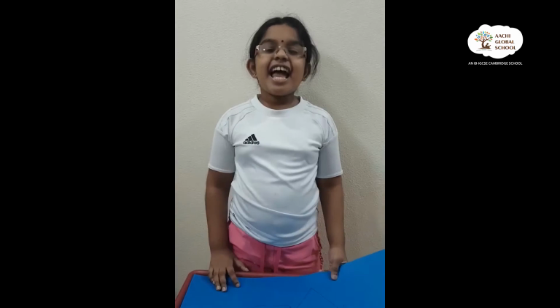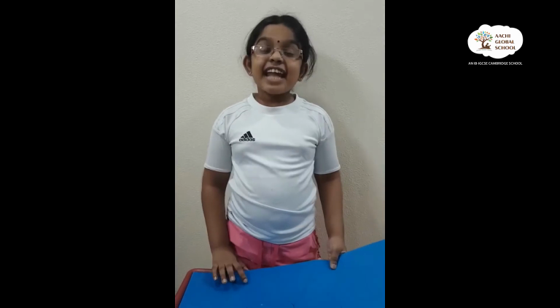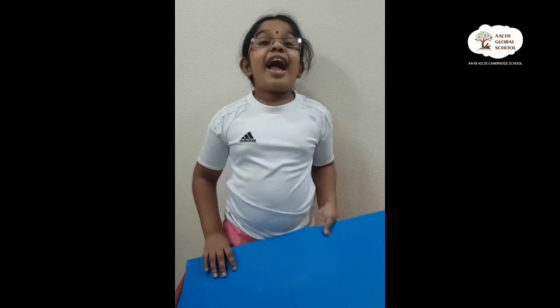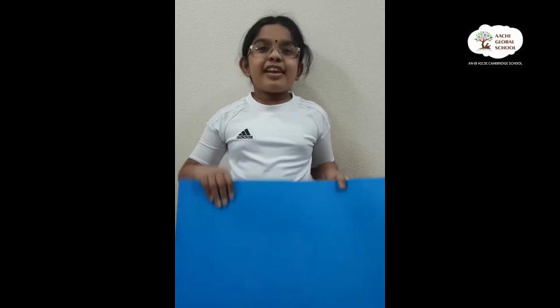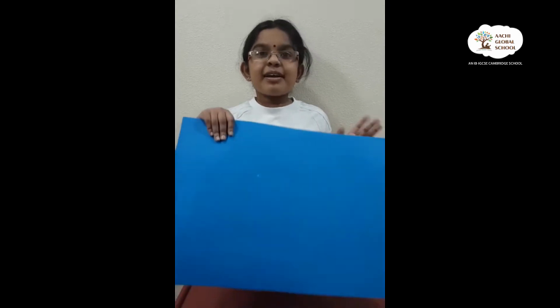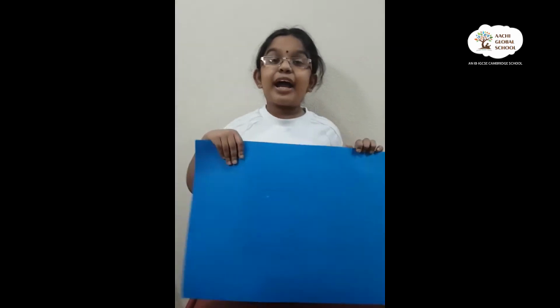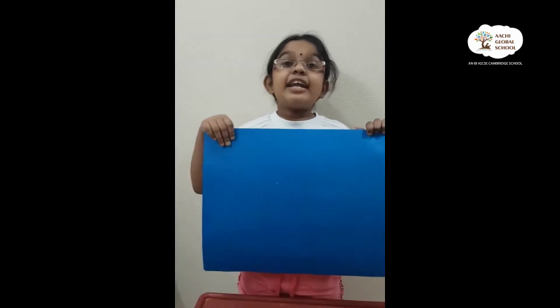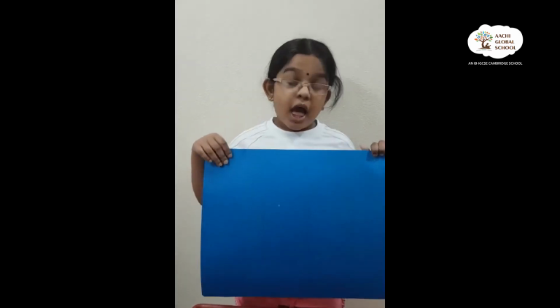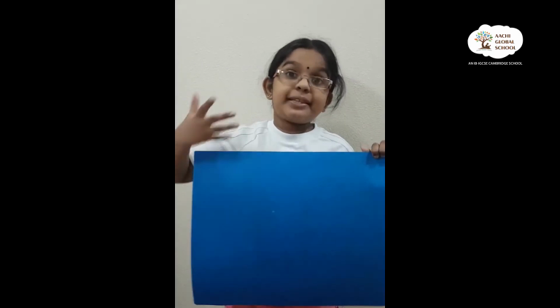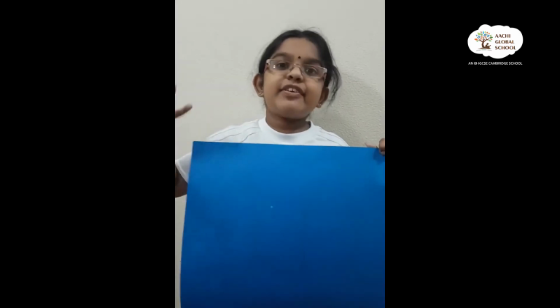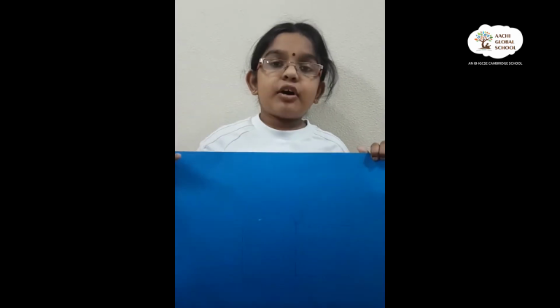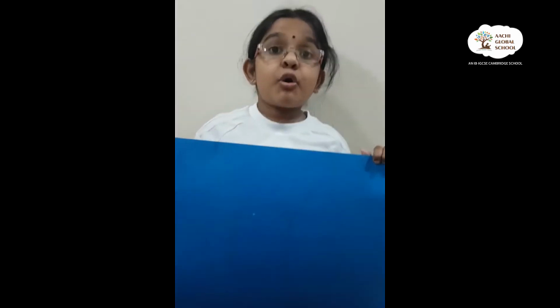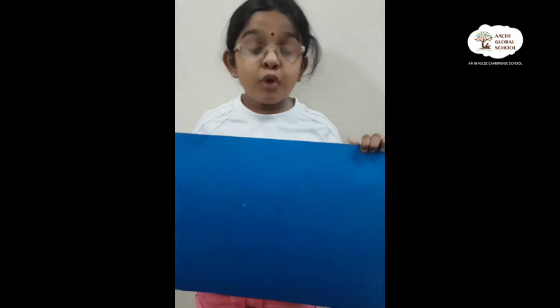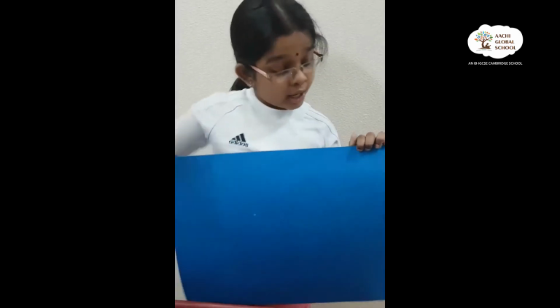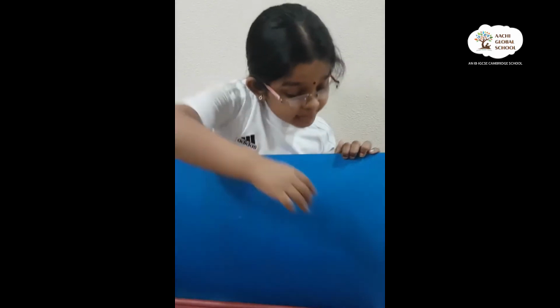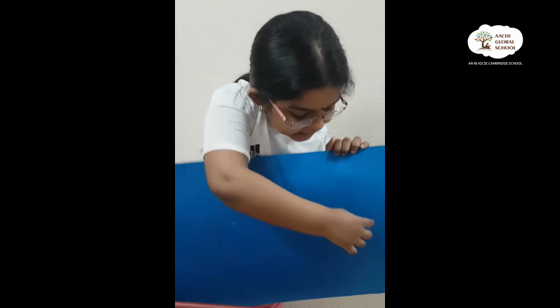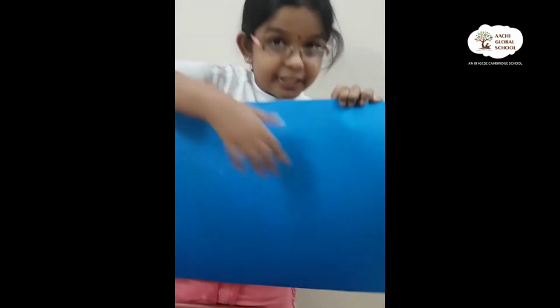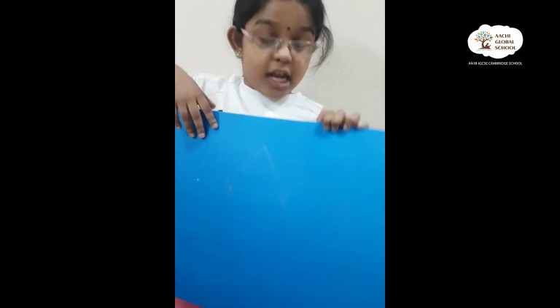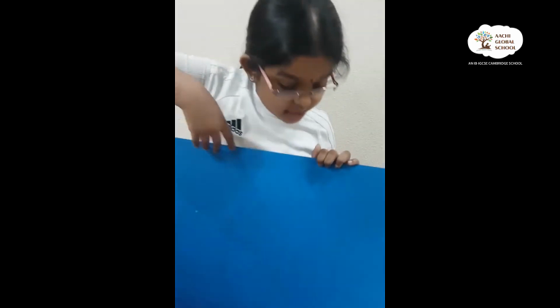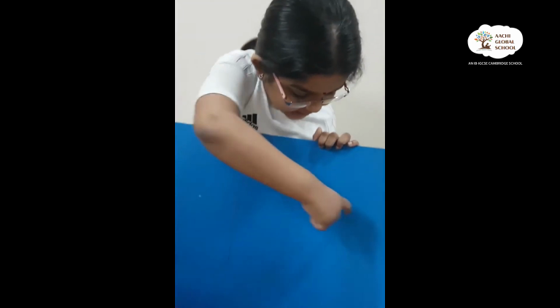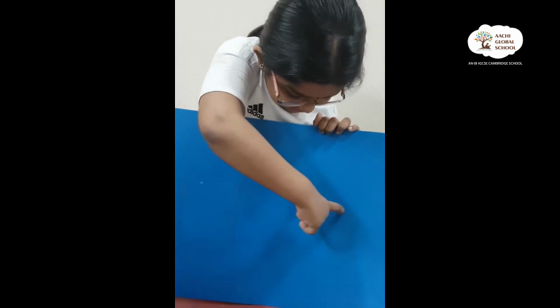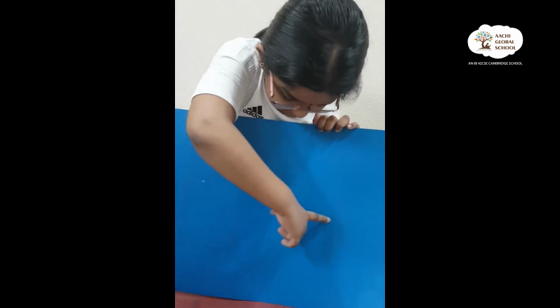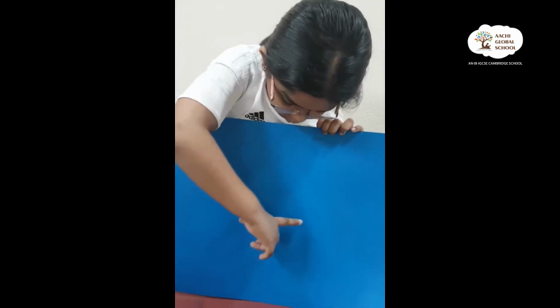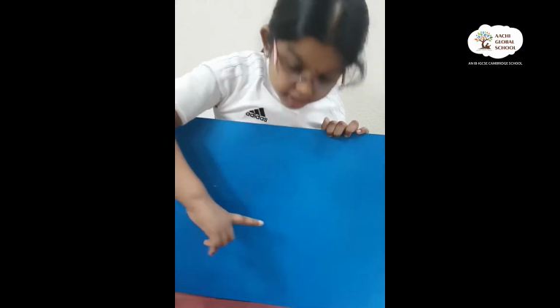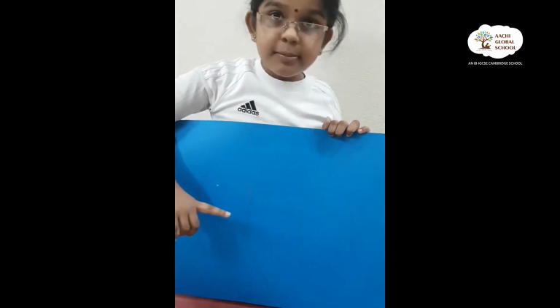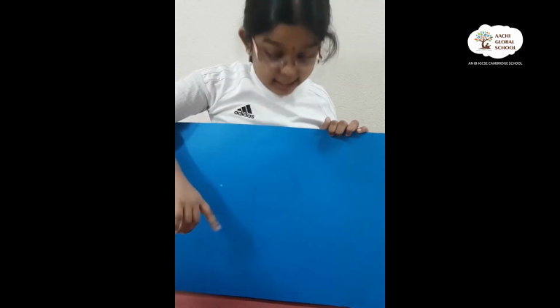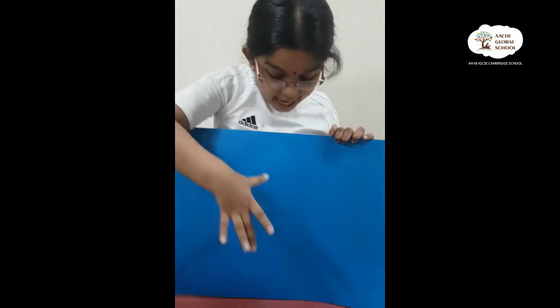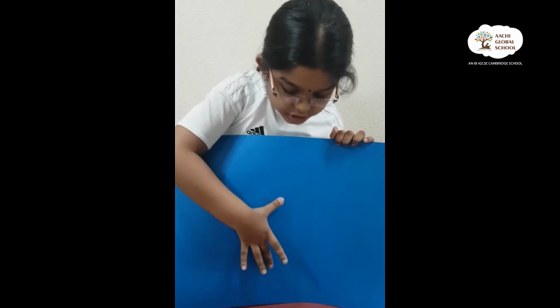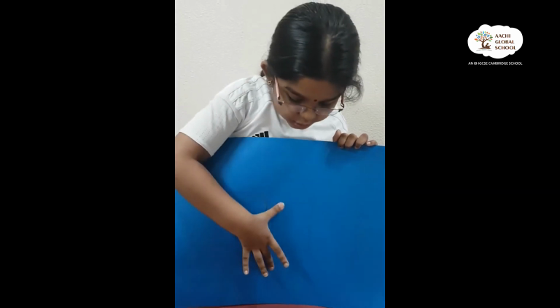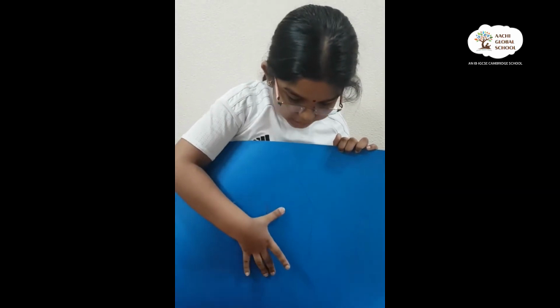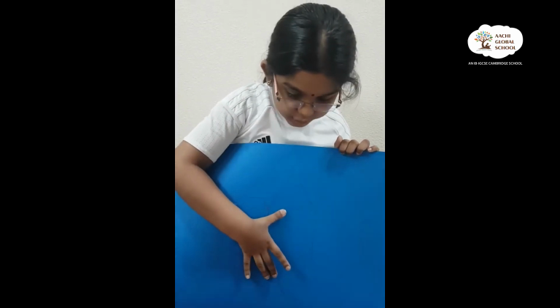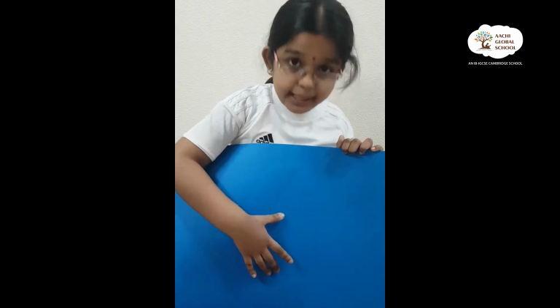Now, I finished my drawing. Let's see if it's correct or wrong. There are 3 squares in the middle and 2 triangles on the side.